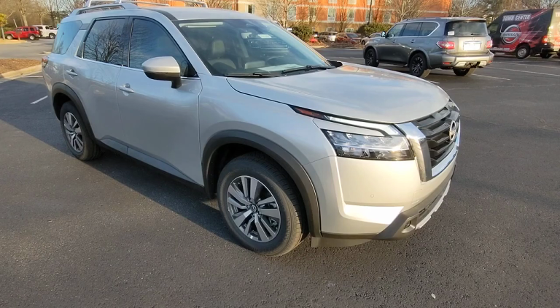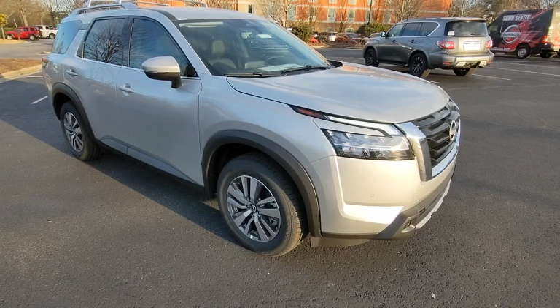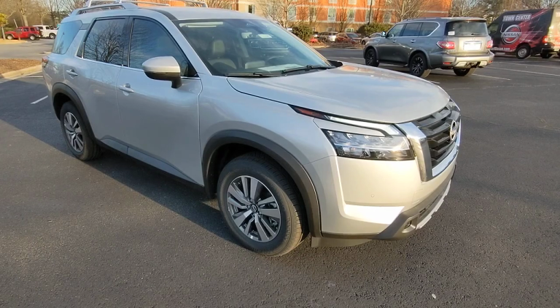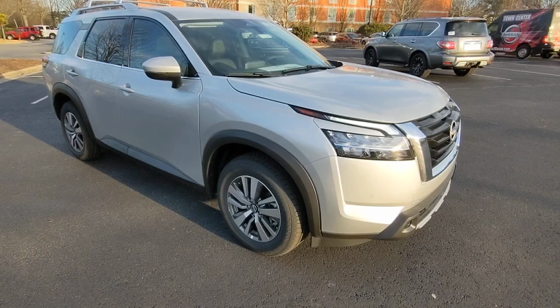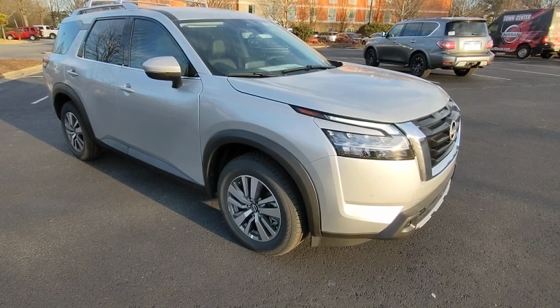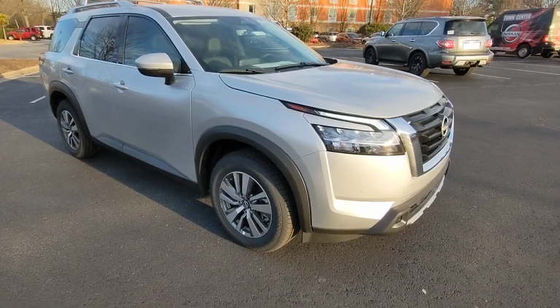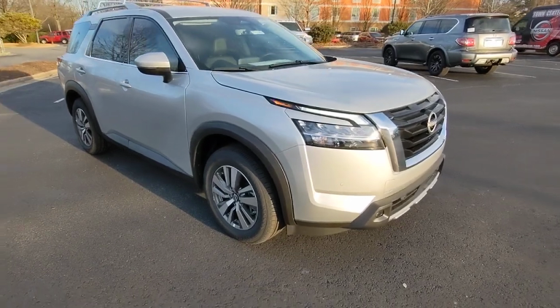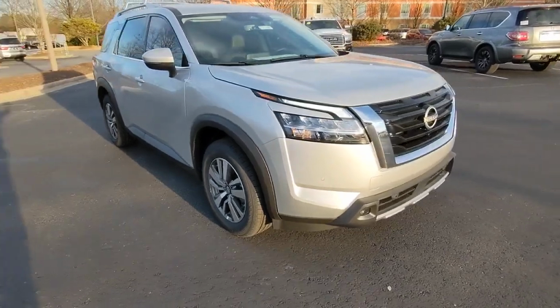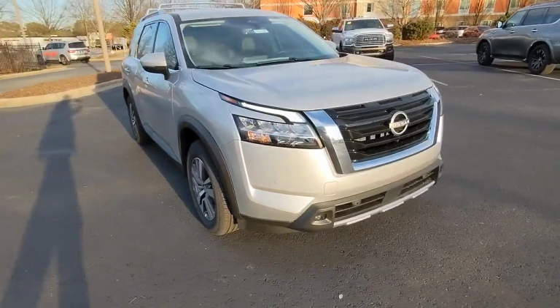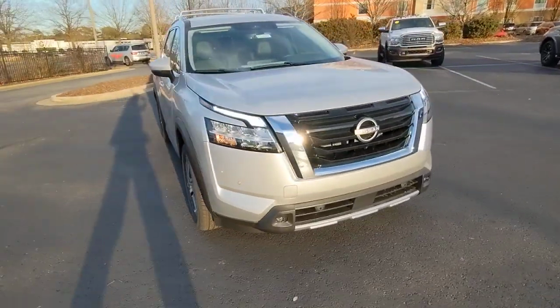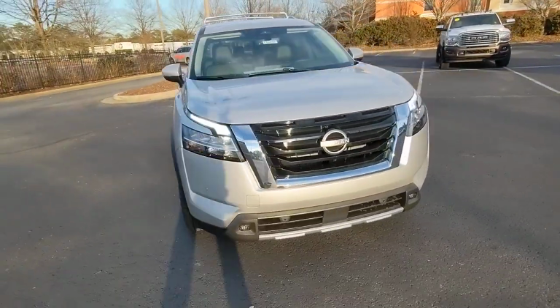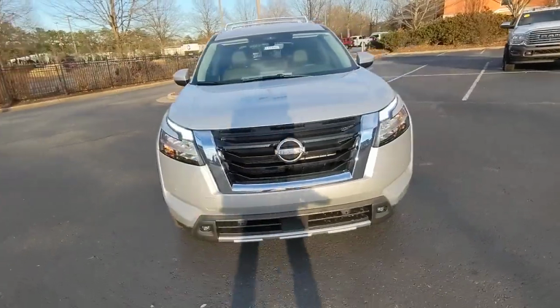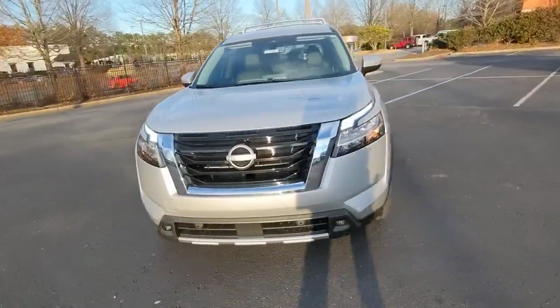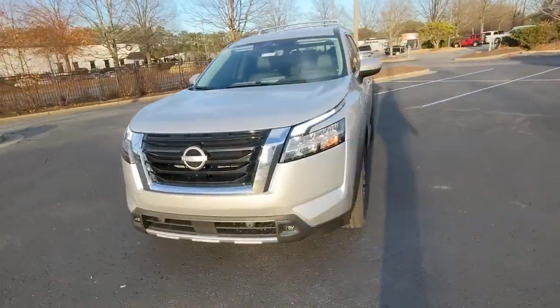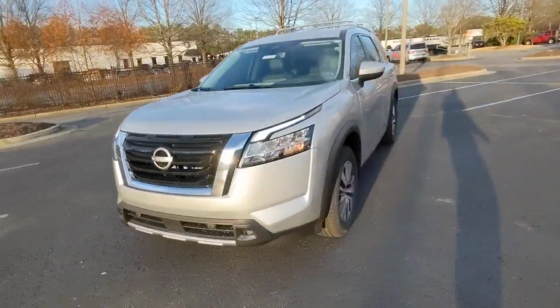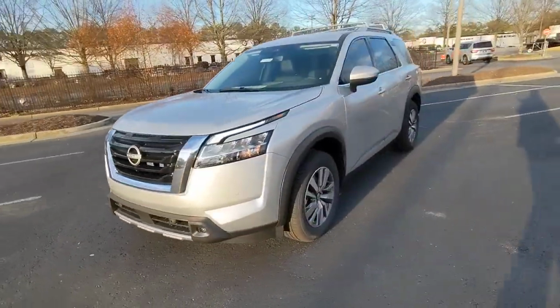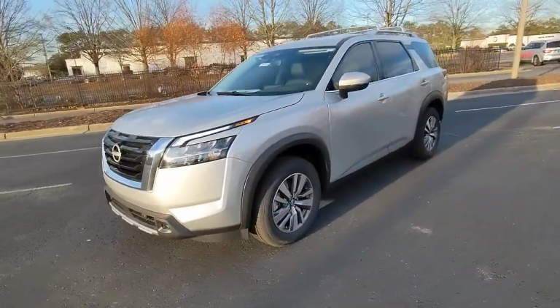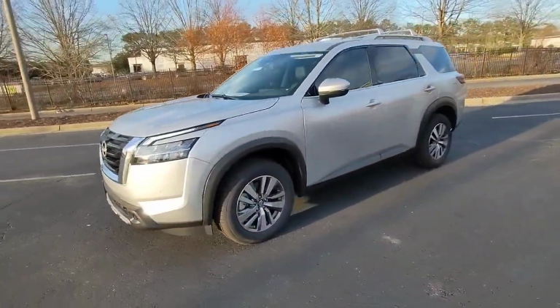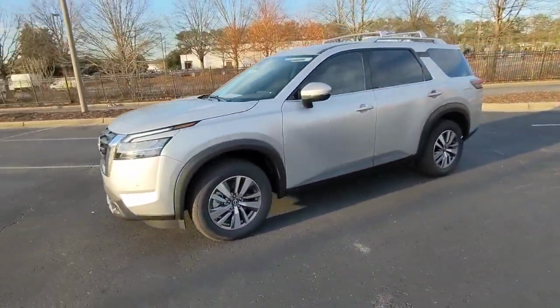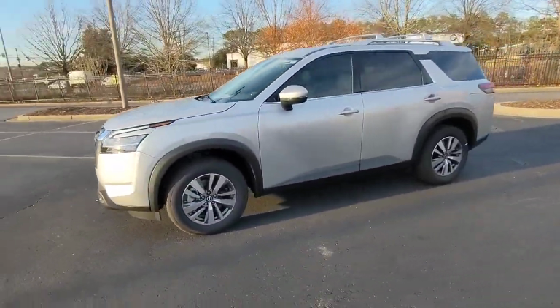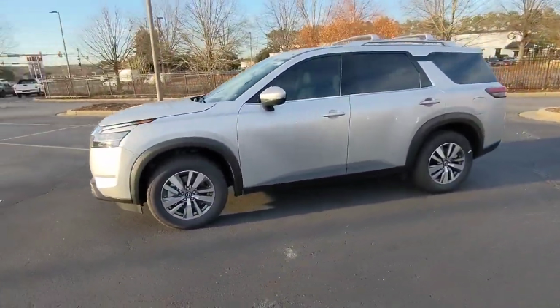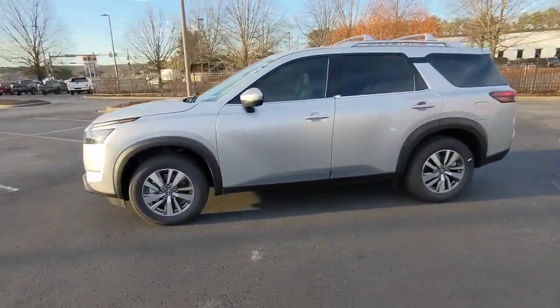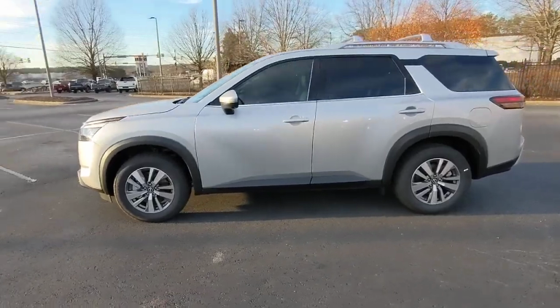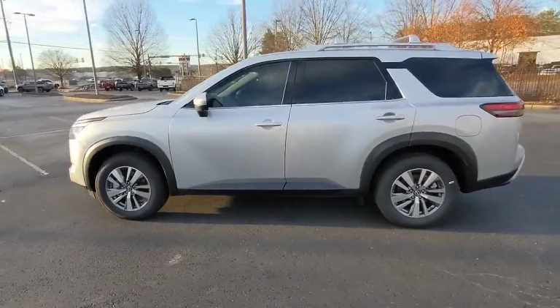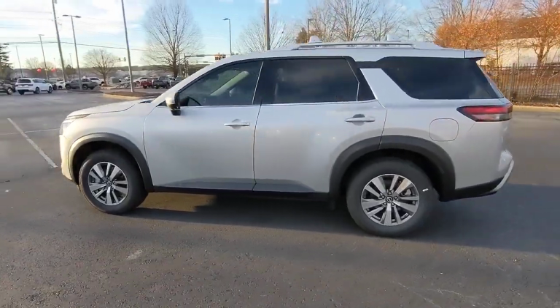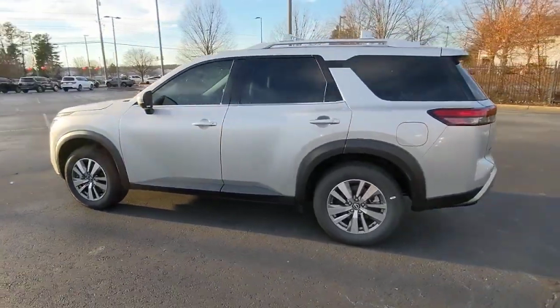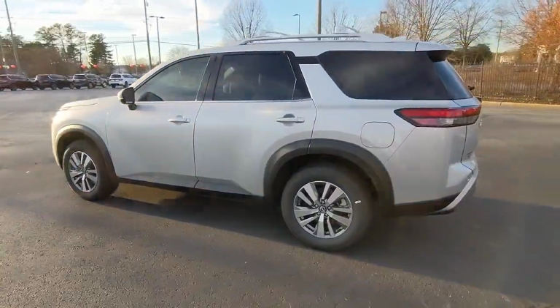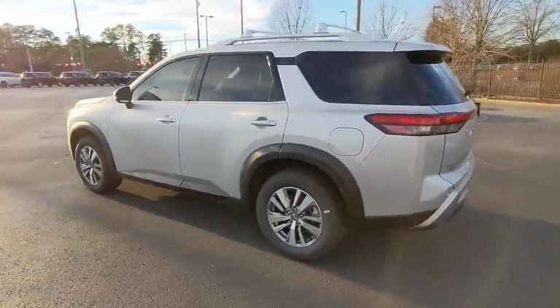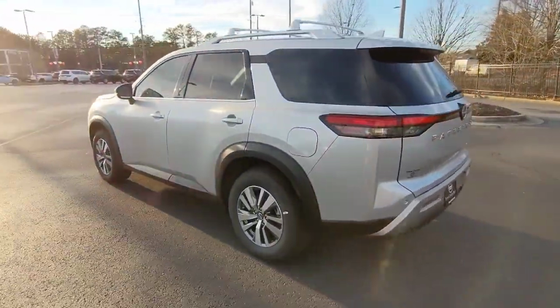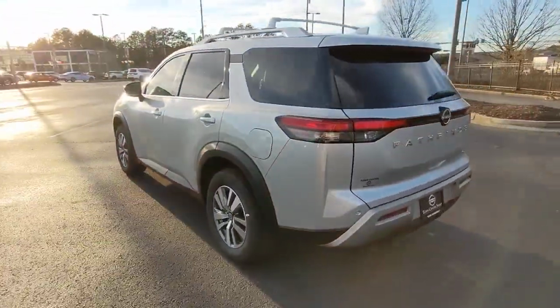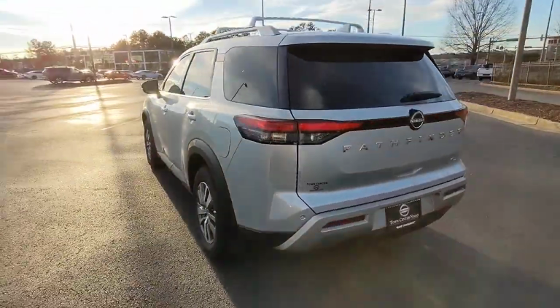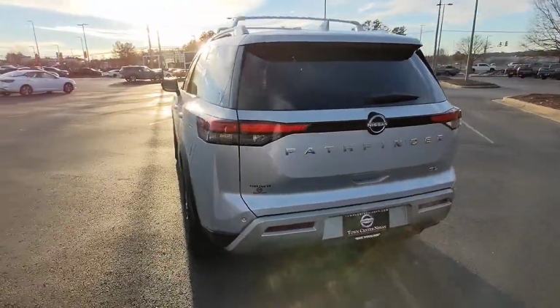Can you see yourself in the 2023 Nissan Pathfinder? Picture yourself at the wheel of this comfortable and capable Pathfinder. Solid, versatile, and smooth, it has all the features you need to make road trips, towing, and household projects a breeze.